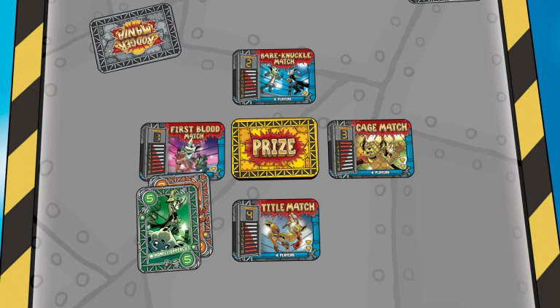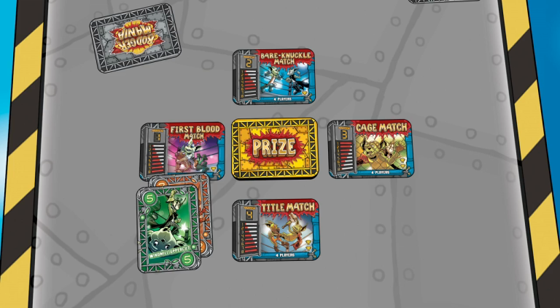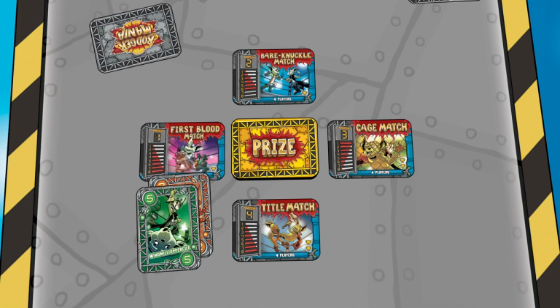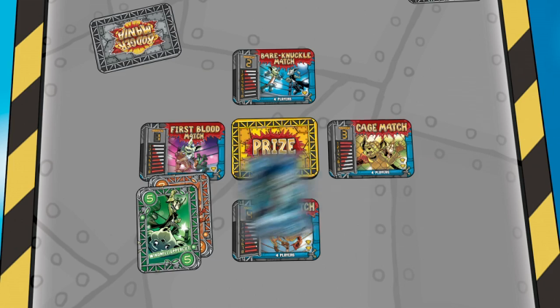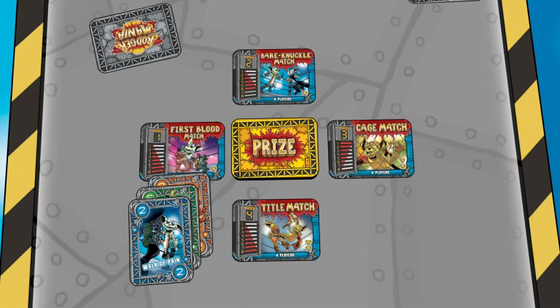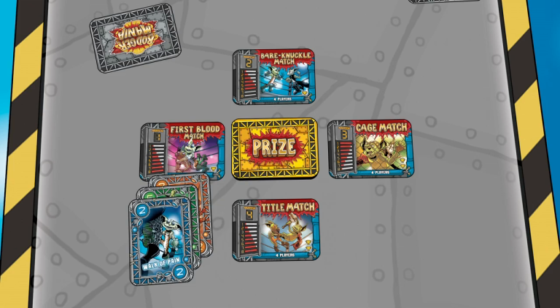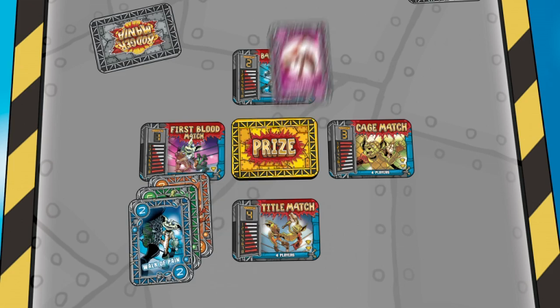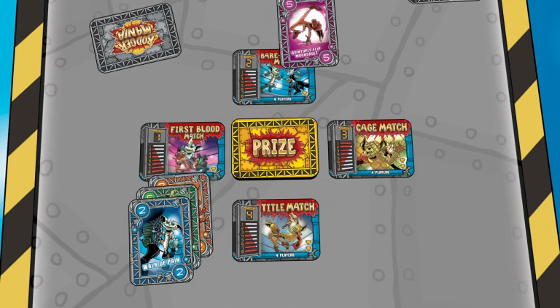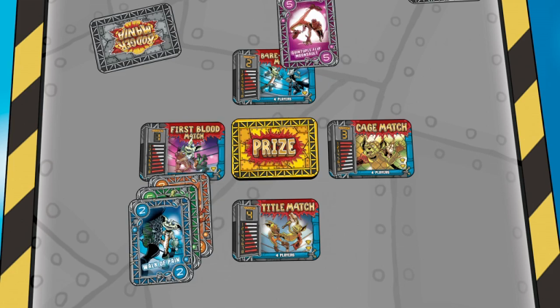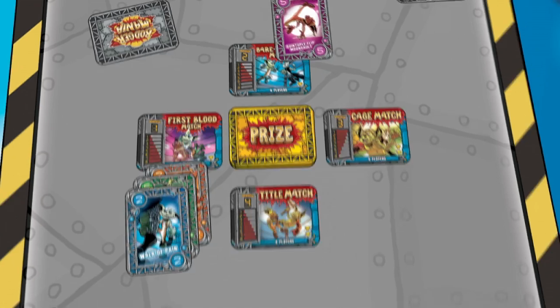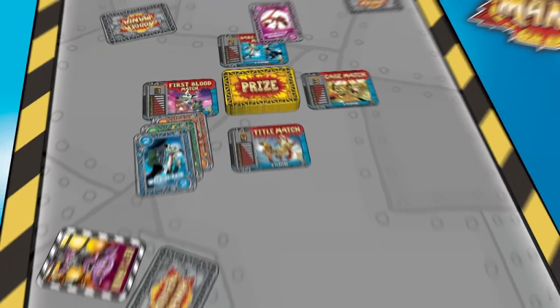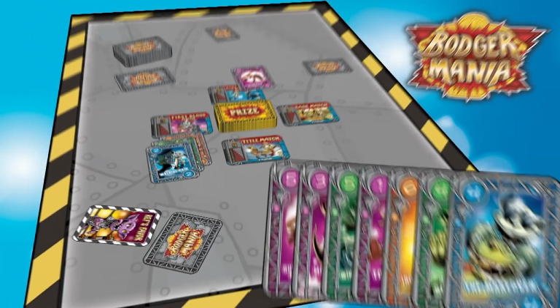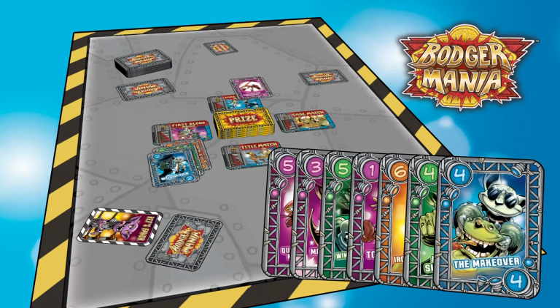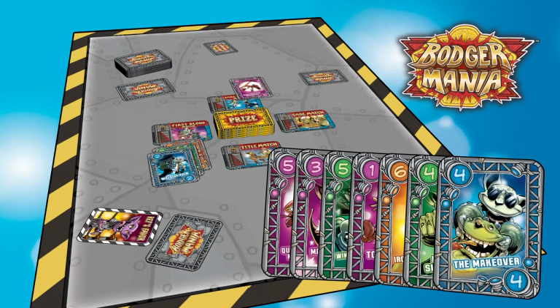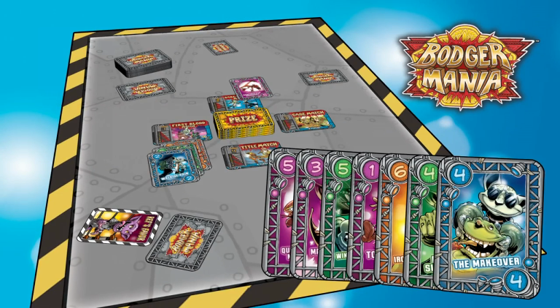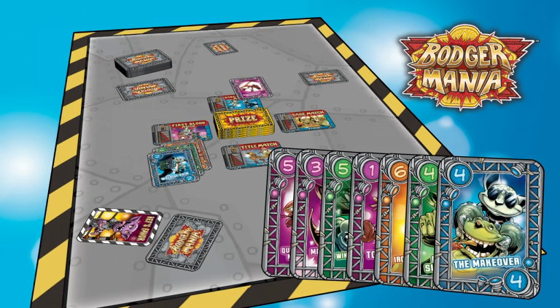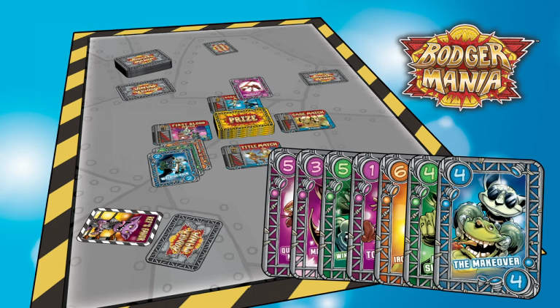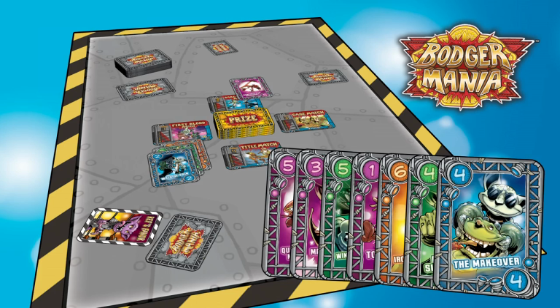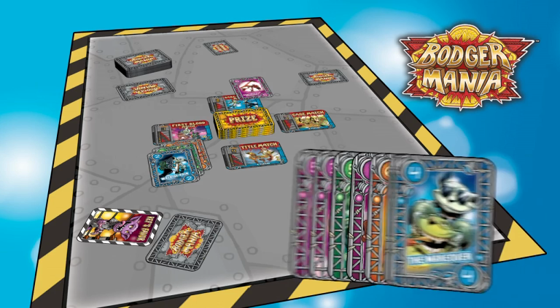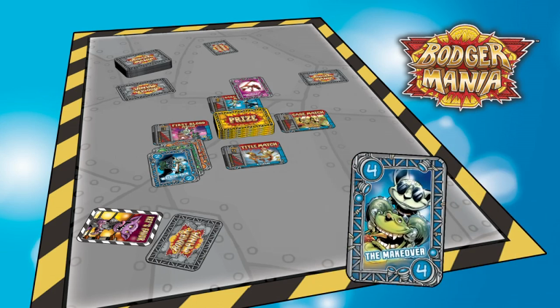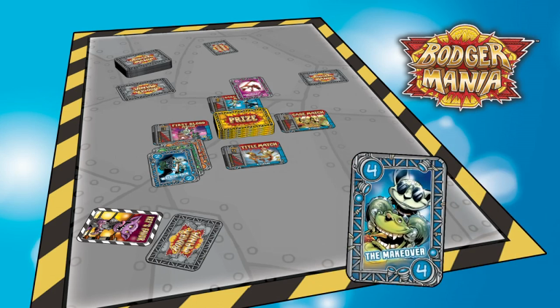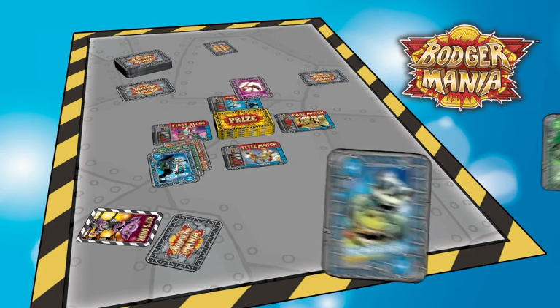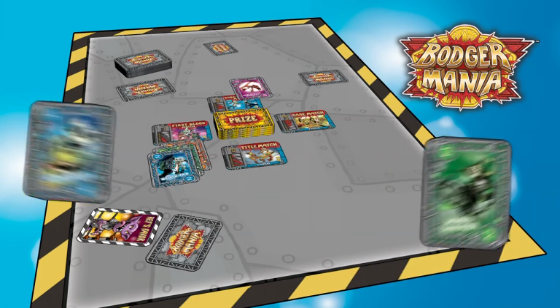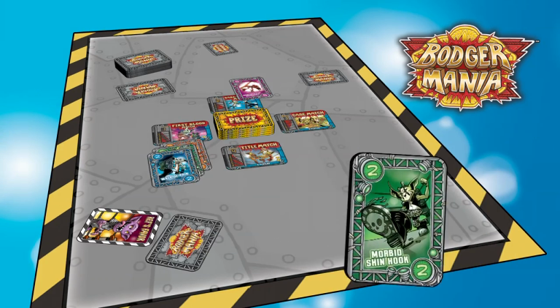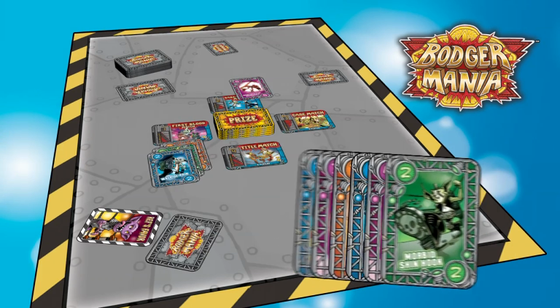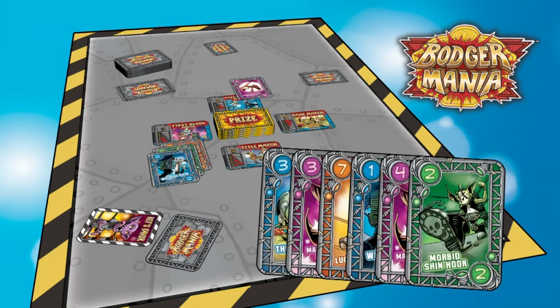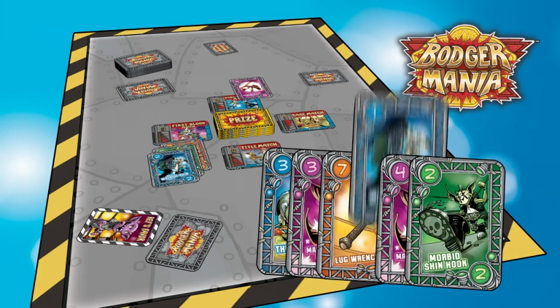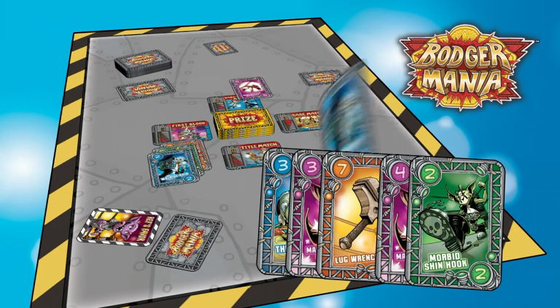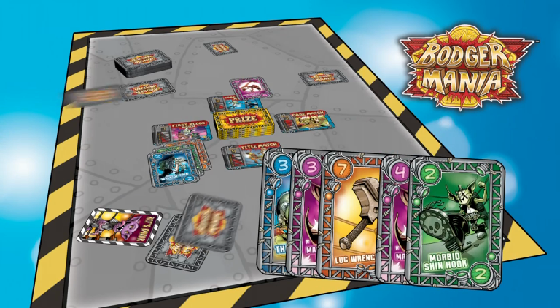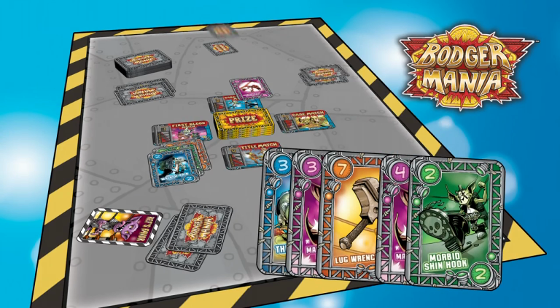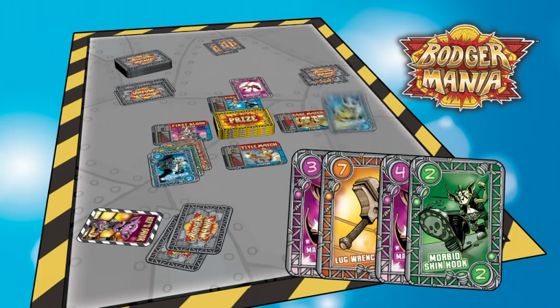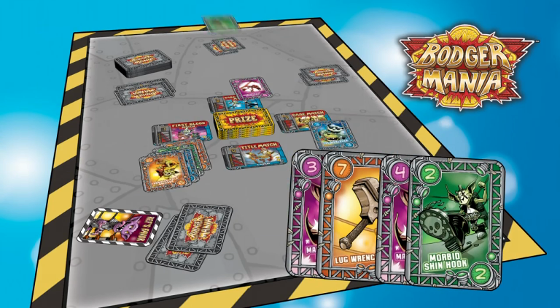Continue until each player has placed one card. Players then simultaneously pass their remaining hand to the player seated clockwise from them. Repeat these steps until there are no cards remaining.